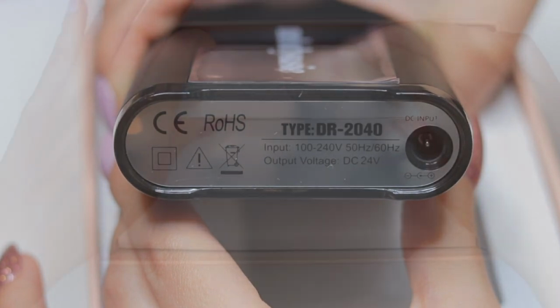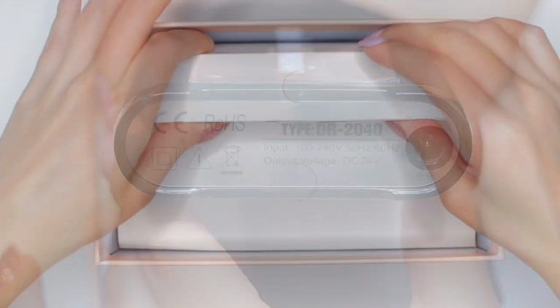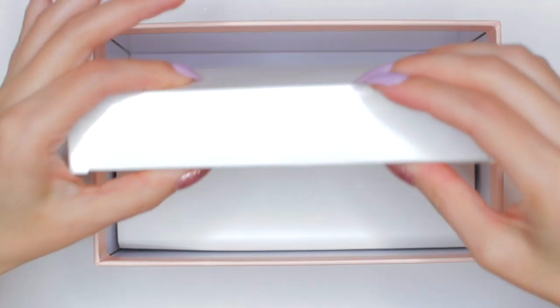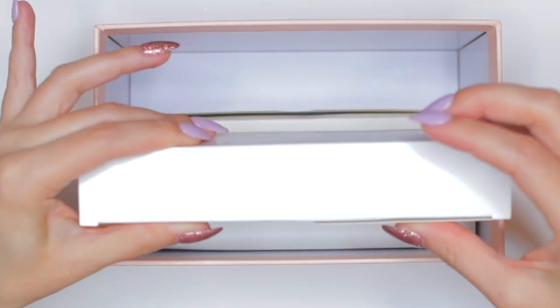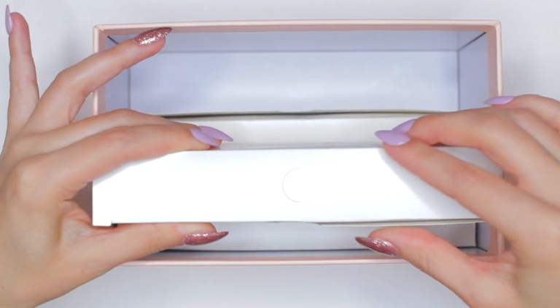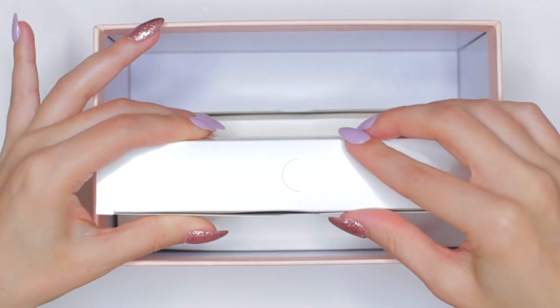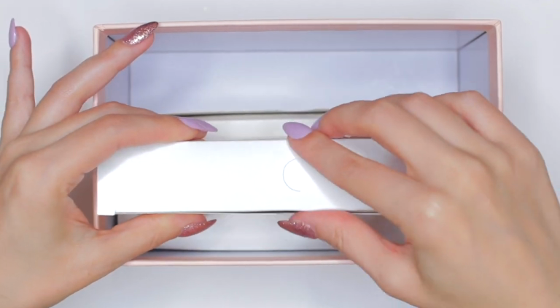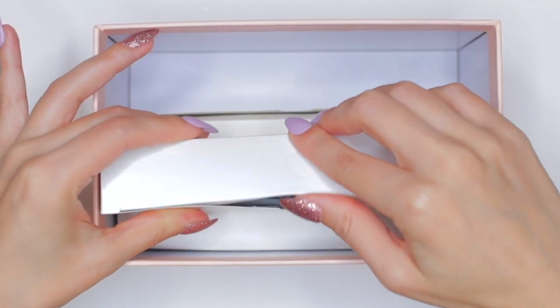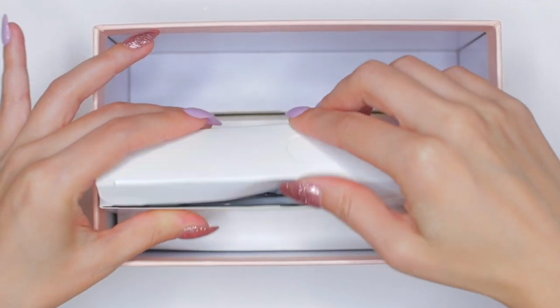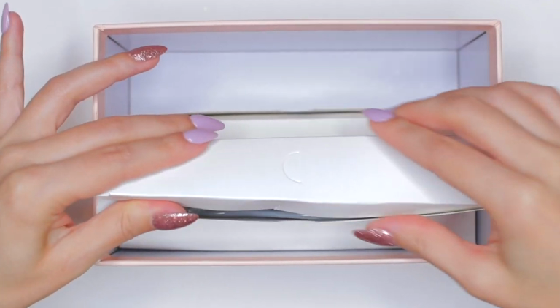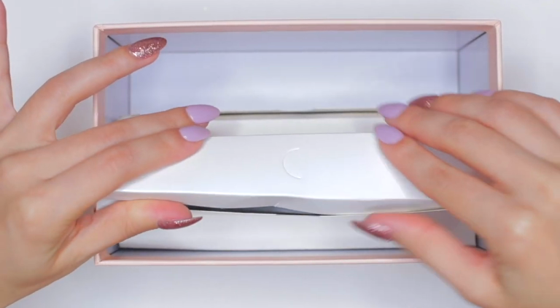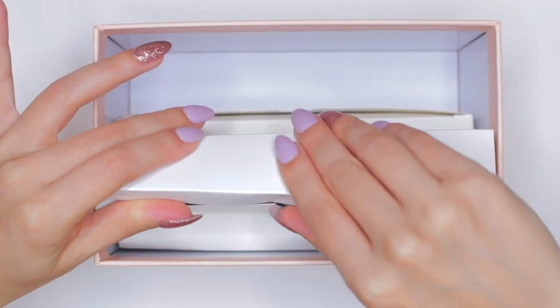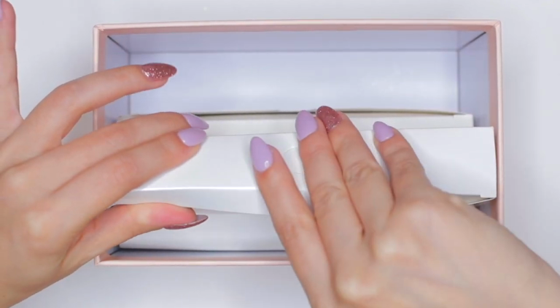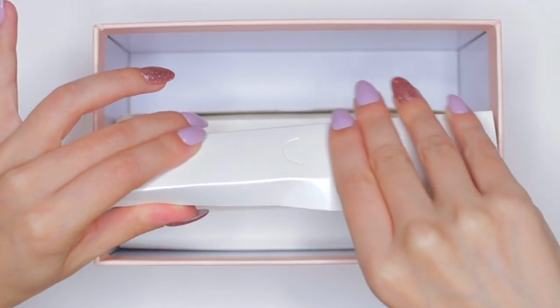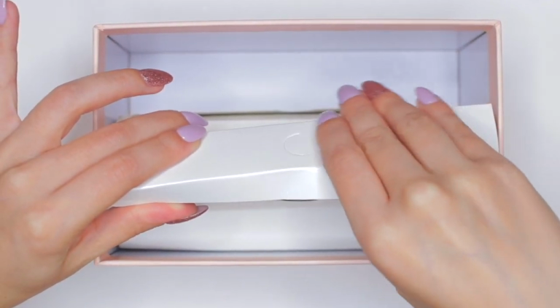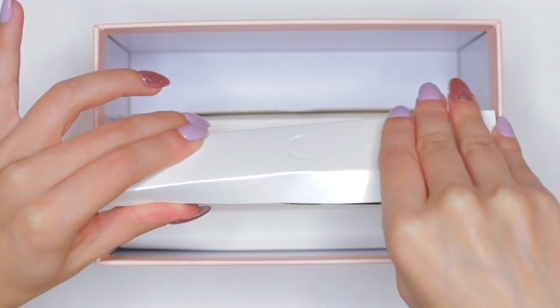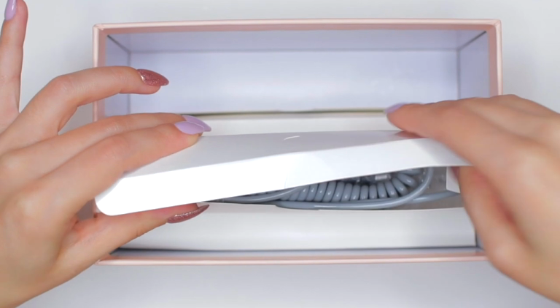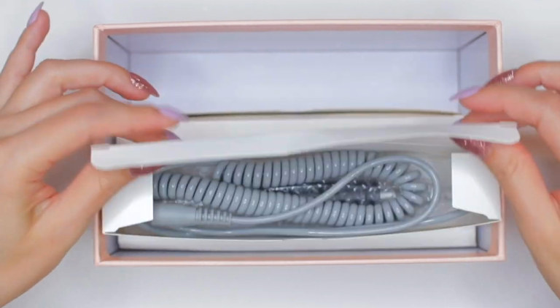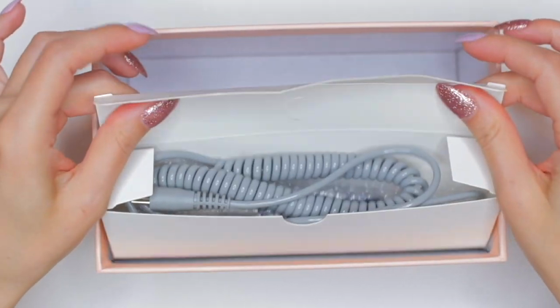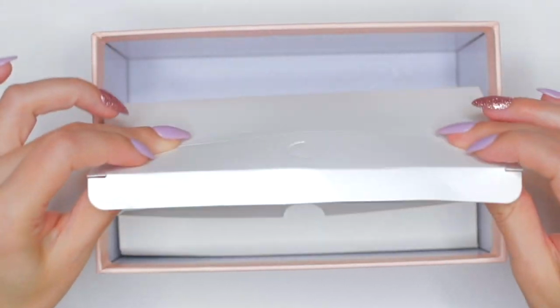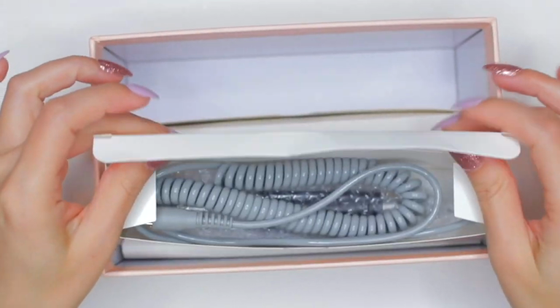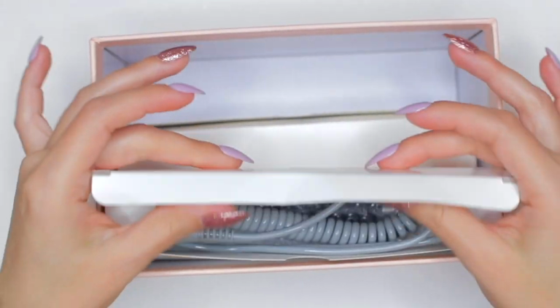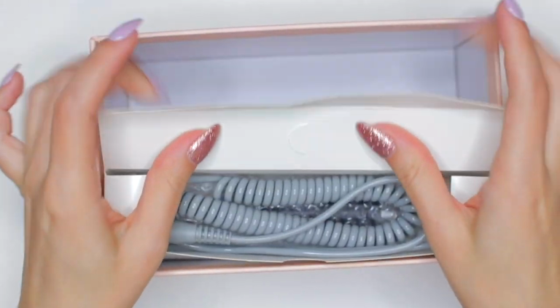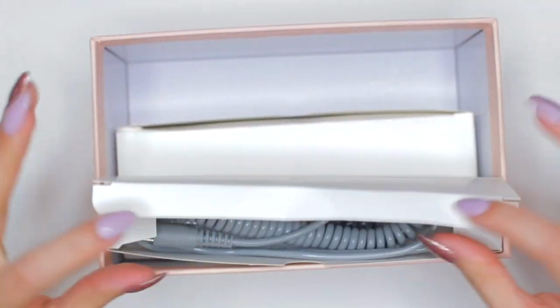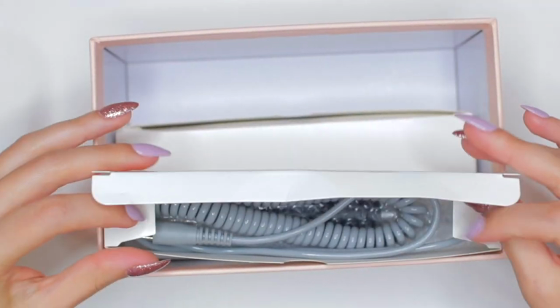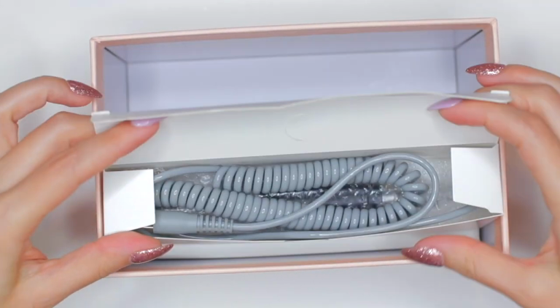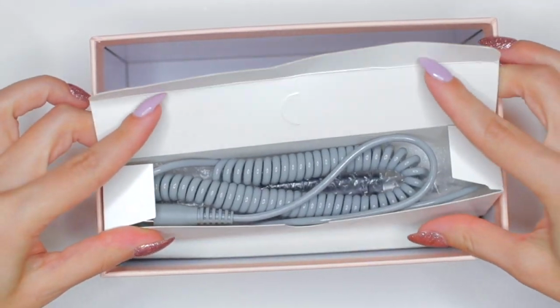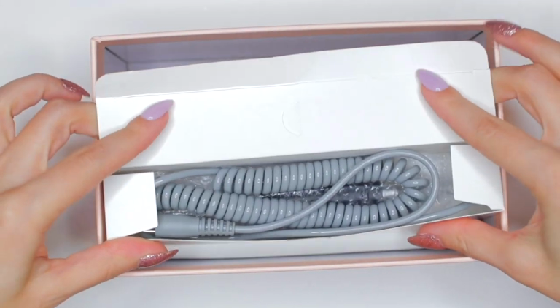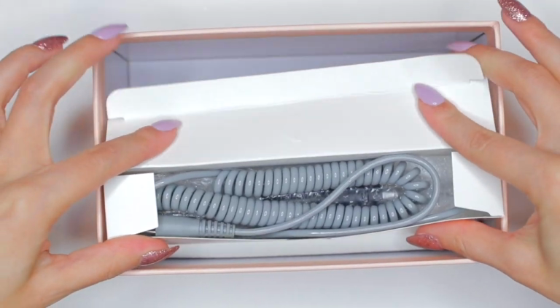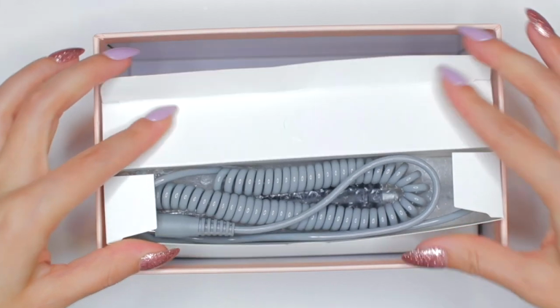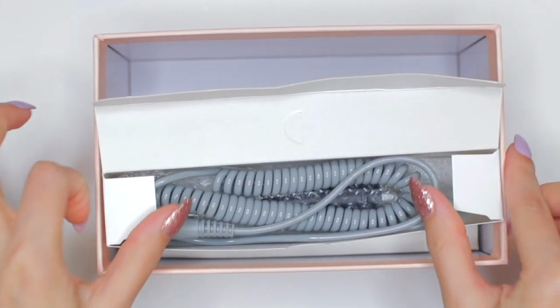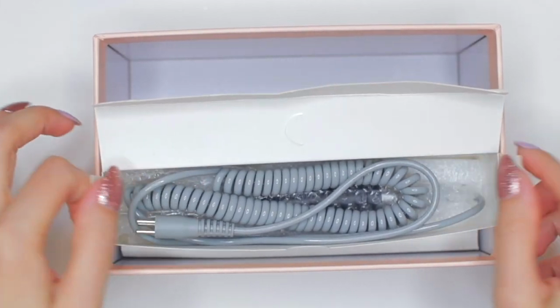The material of the machine definitely feels like good quality material — I am already impressed by just the presentation of the product so far. Moving on to the first white box we see in the package.